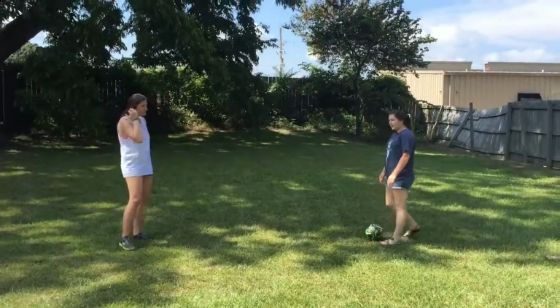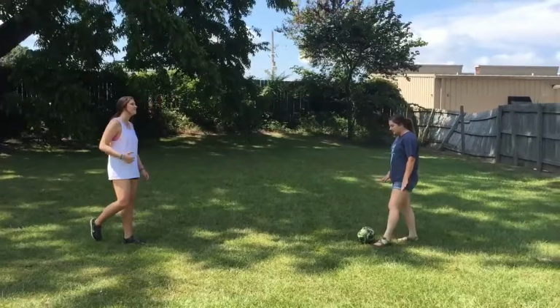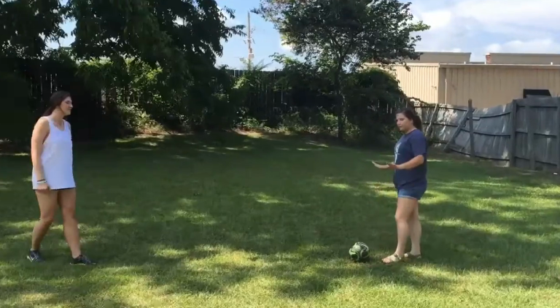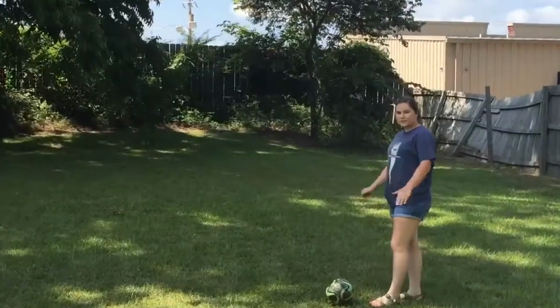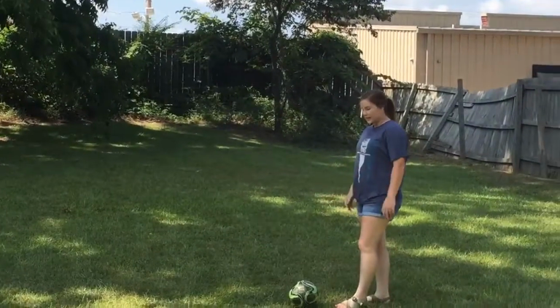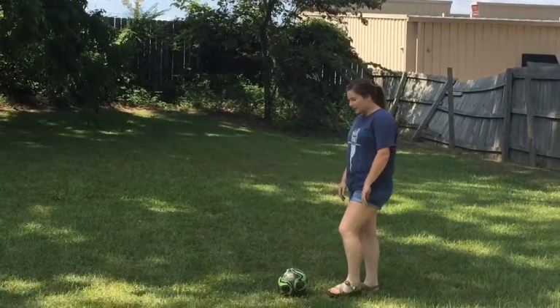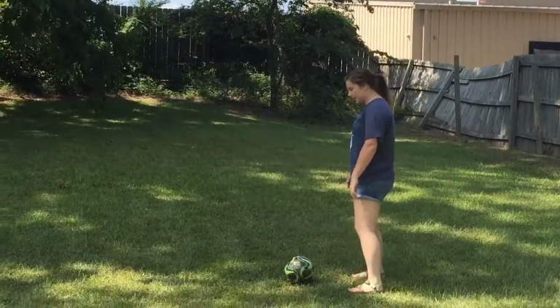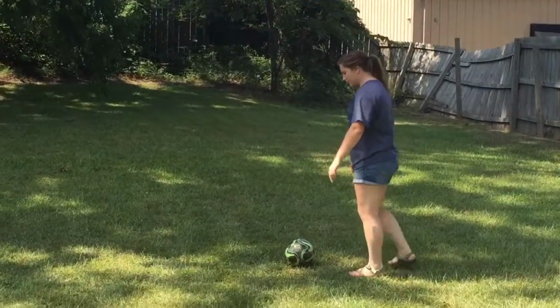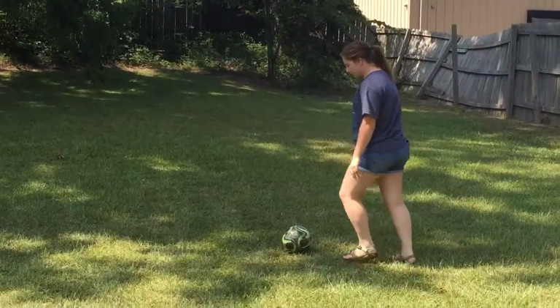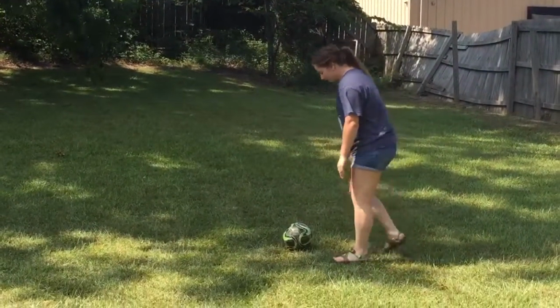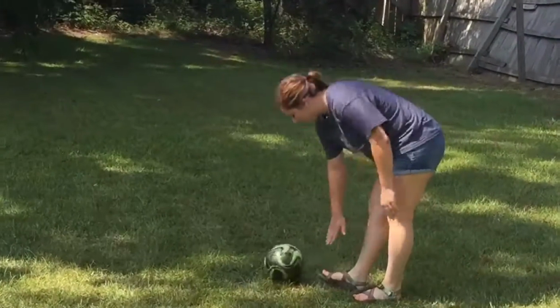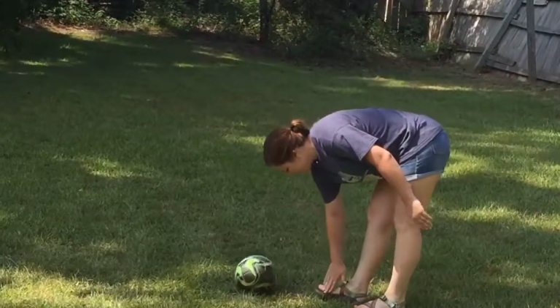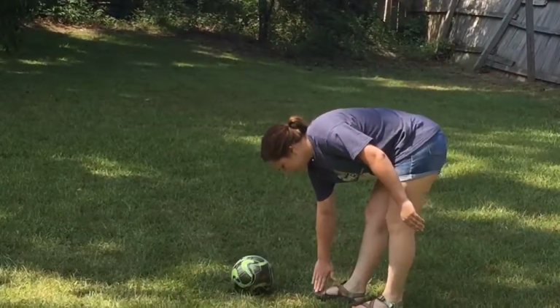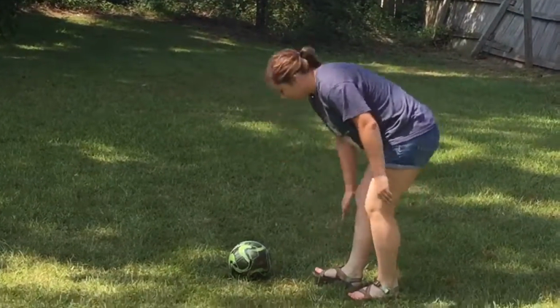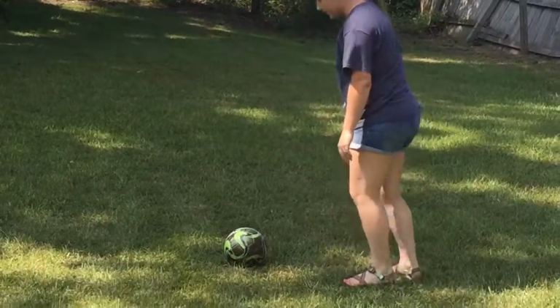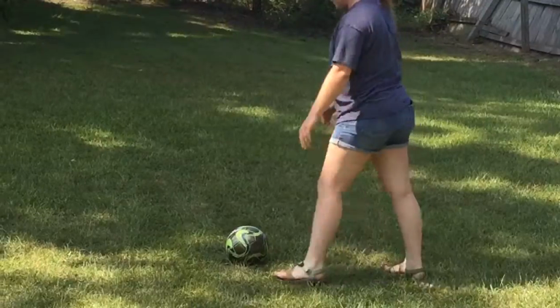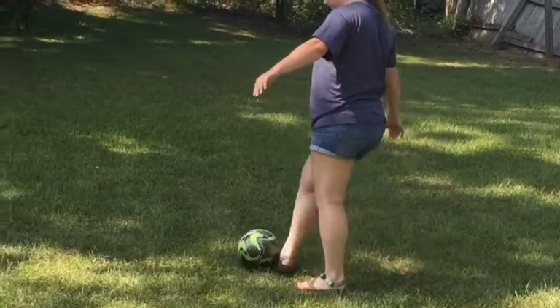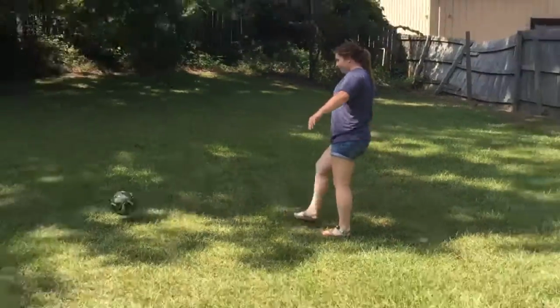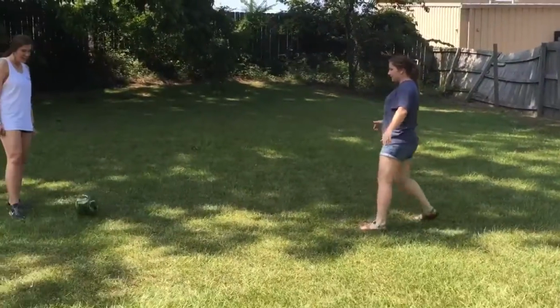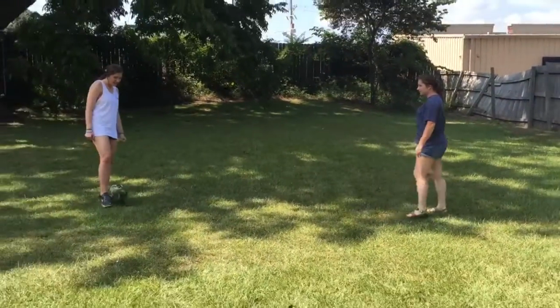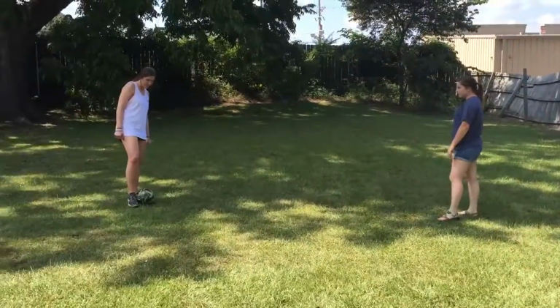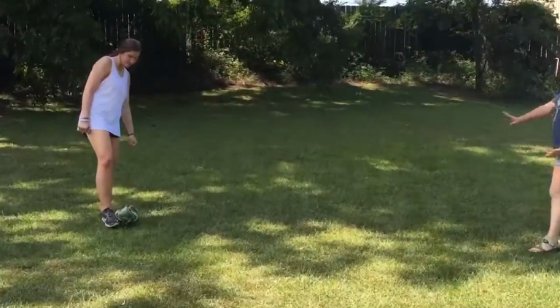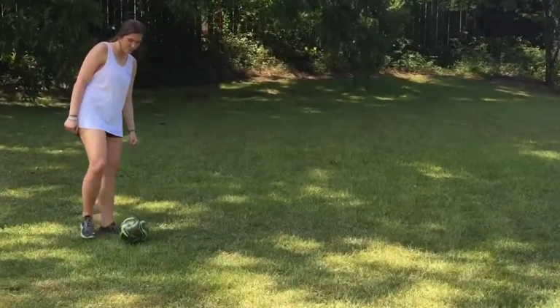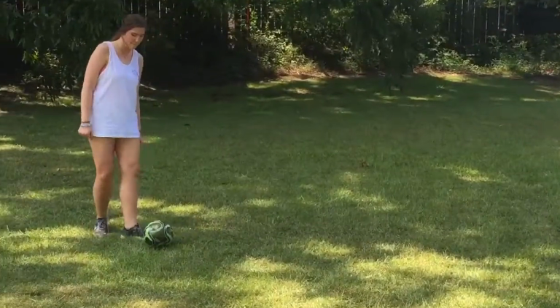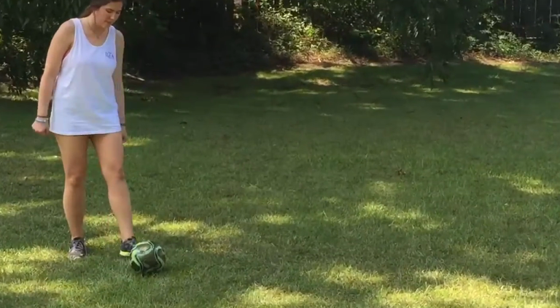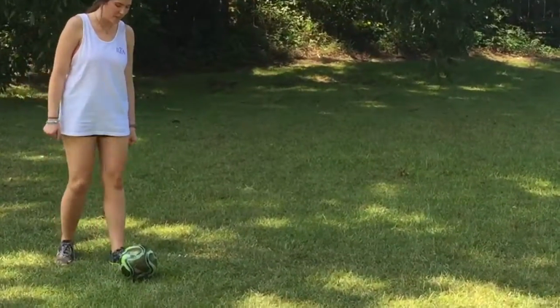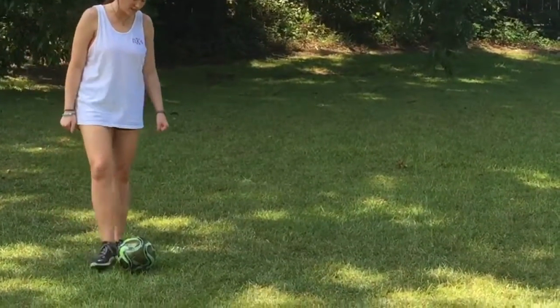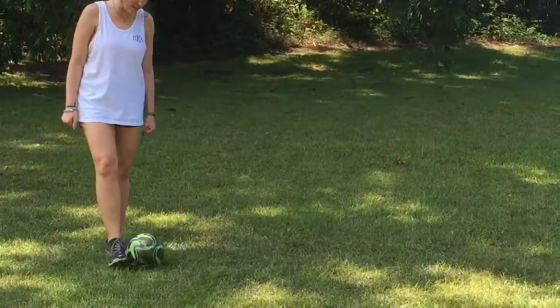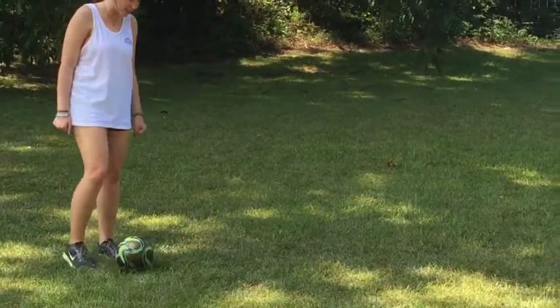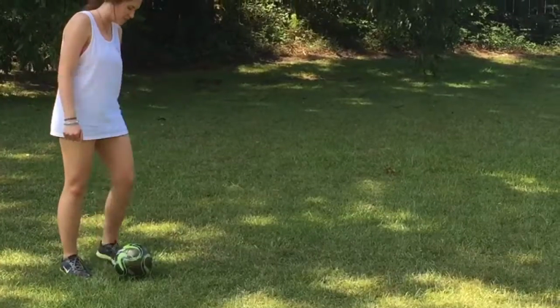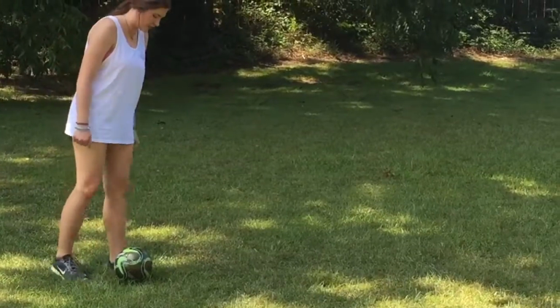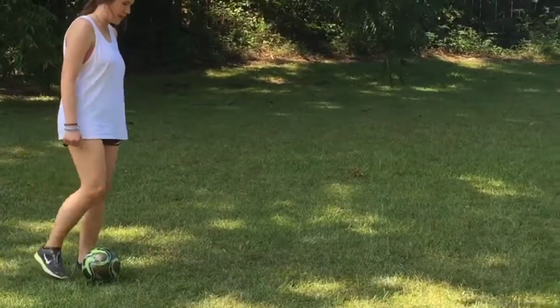So first, when you want to kick it, you want to kick it with your toe right here on this part of your foot. To receive, you receive it on the inside — like this — and then you just kick it back.